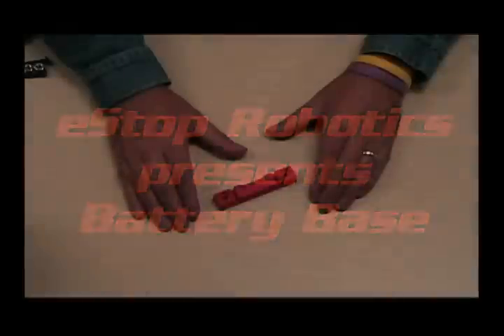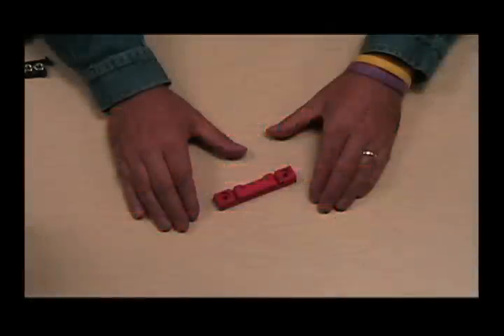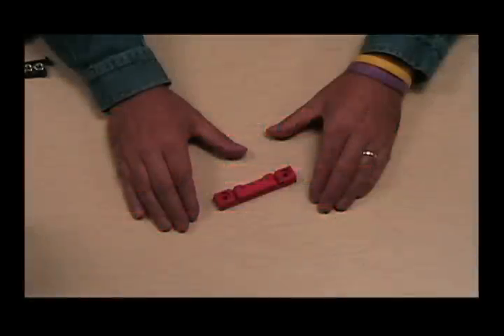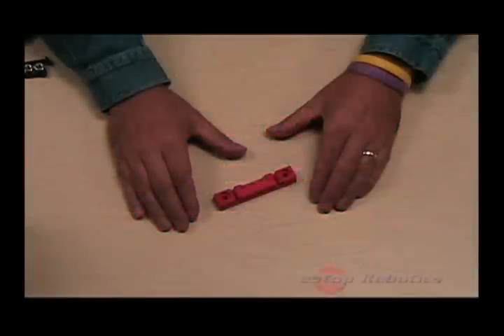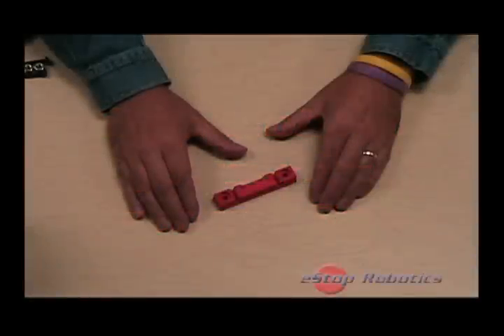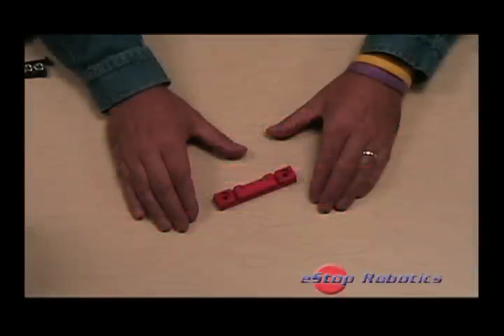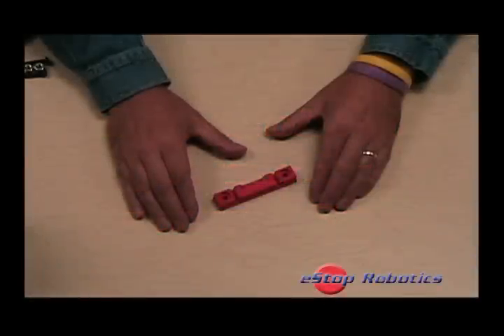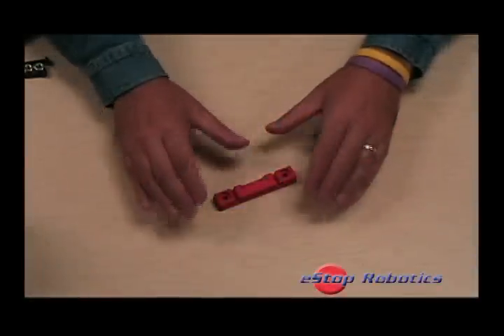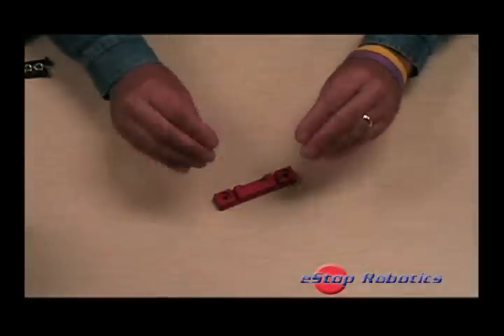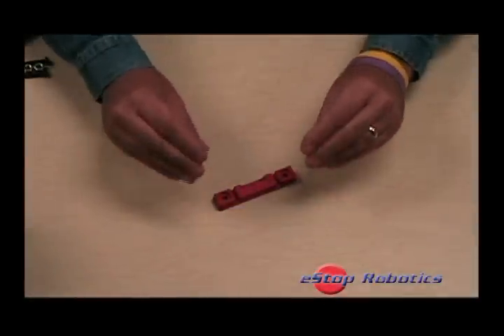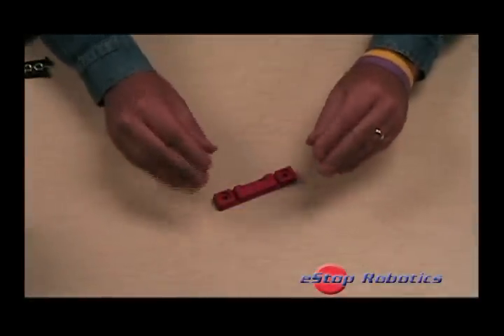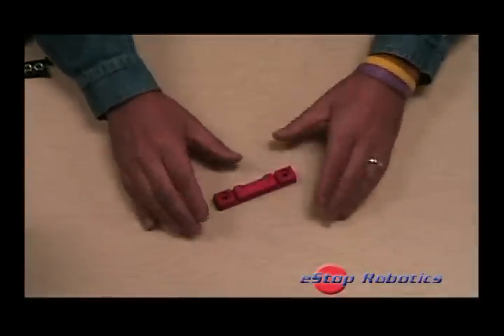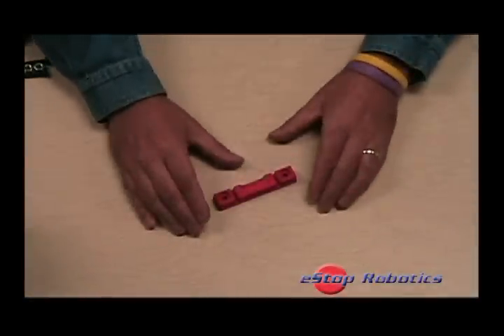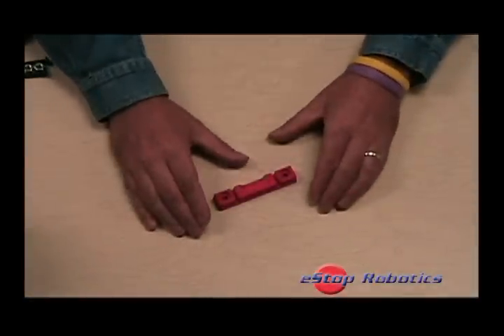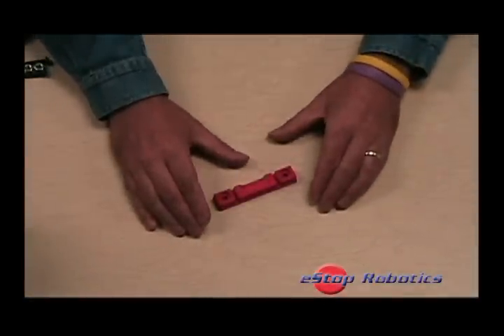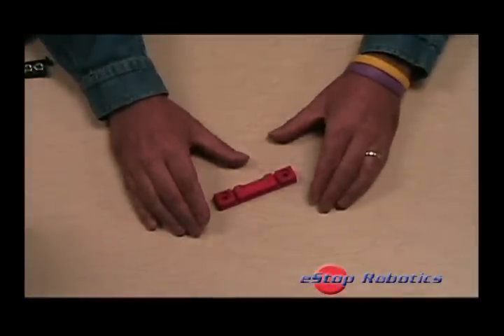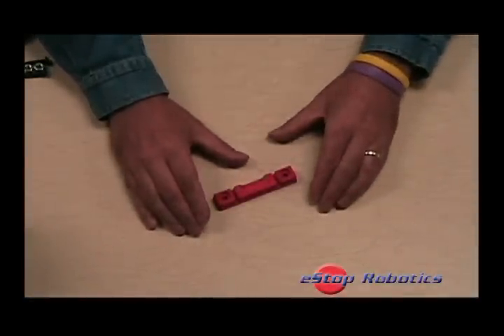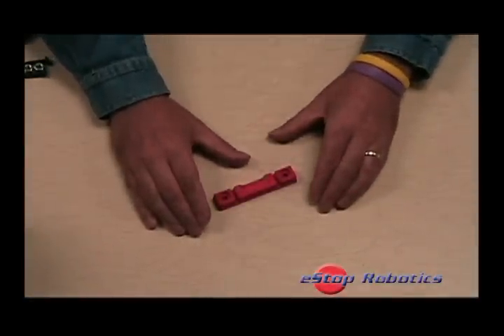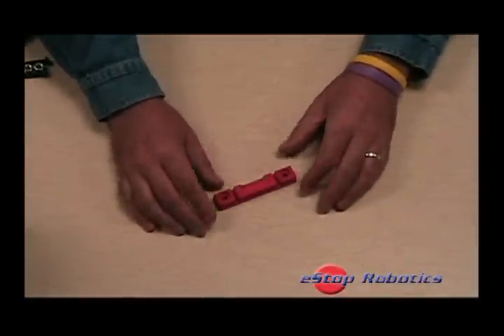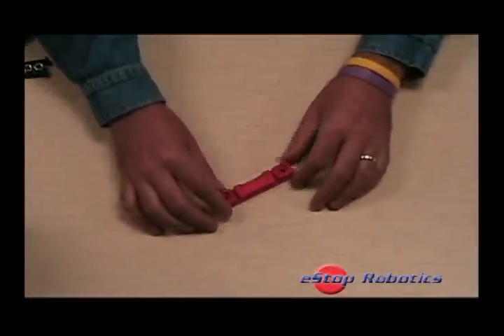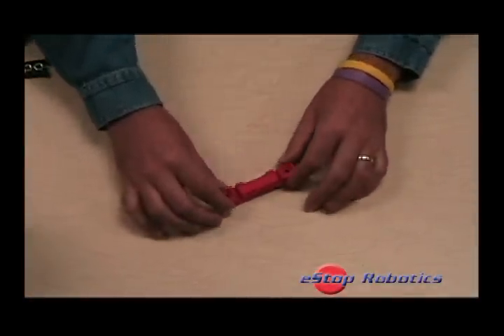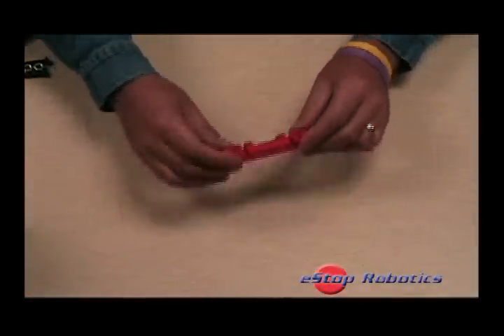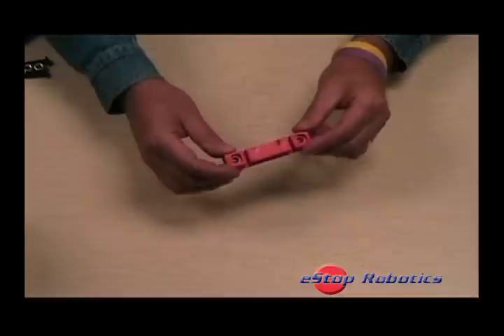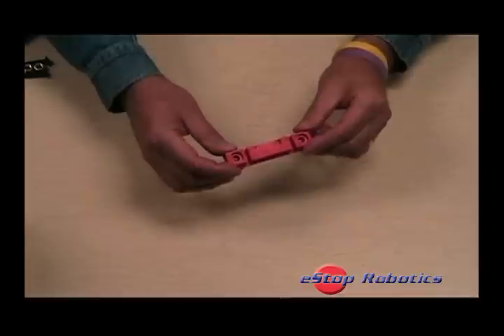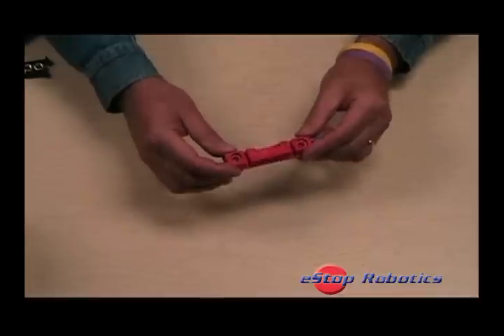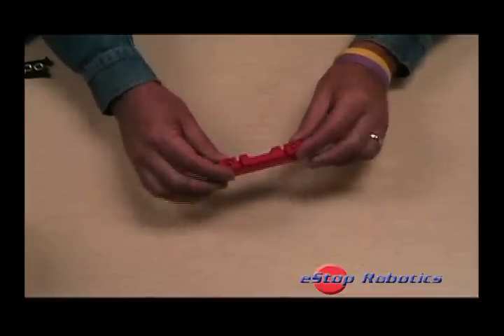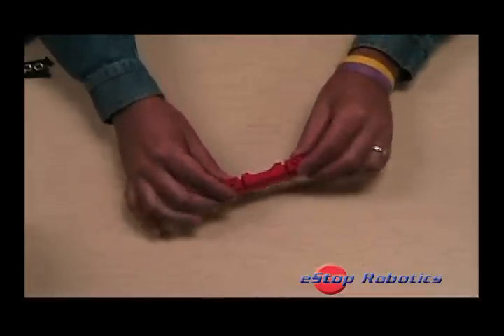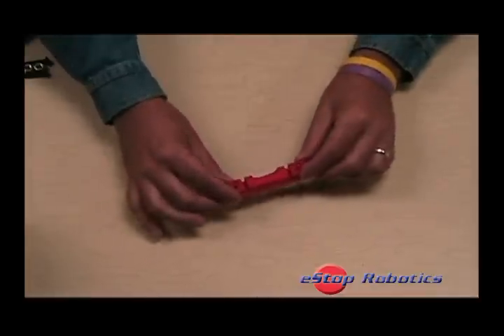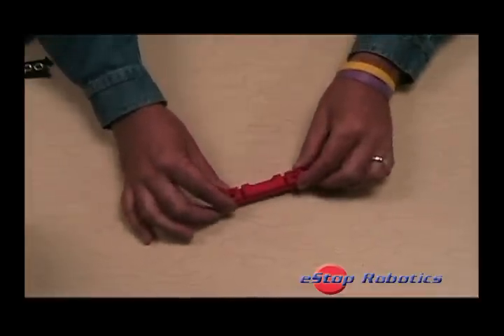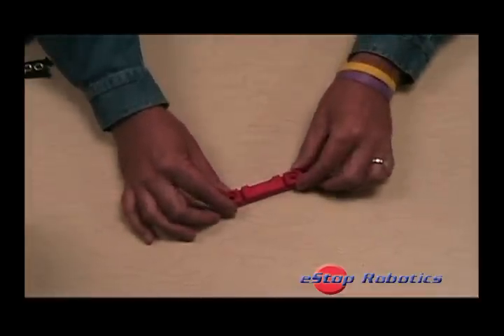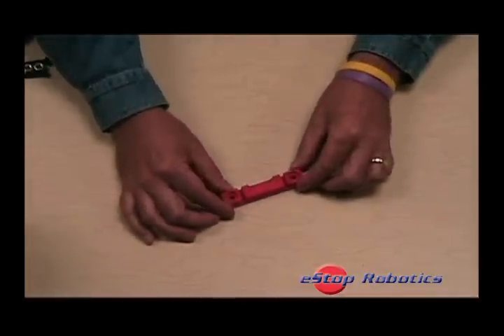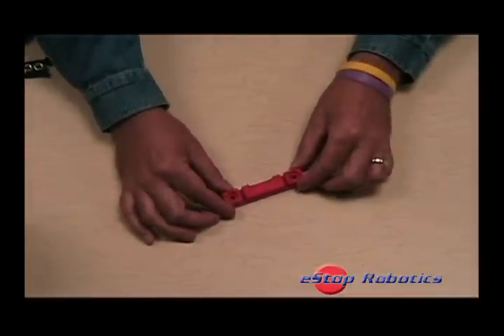Welcome to an e-stop robotics talking hands product demonstration. This demonstration will focus on BatteryBase, a new product from e-stop robotics.